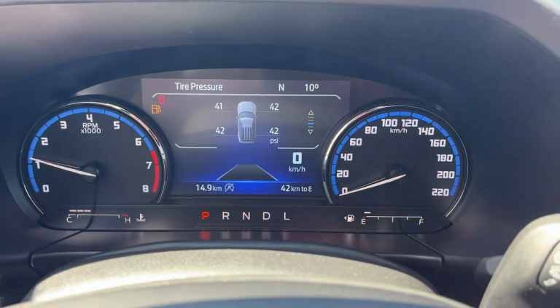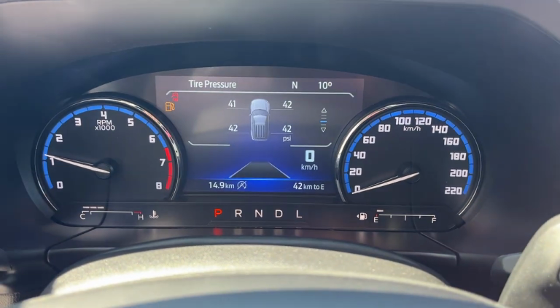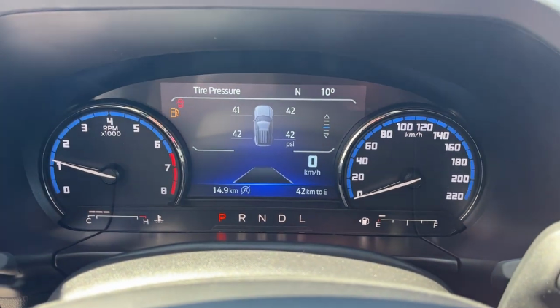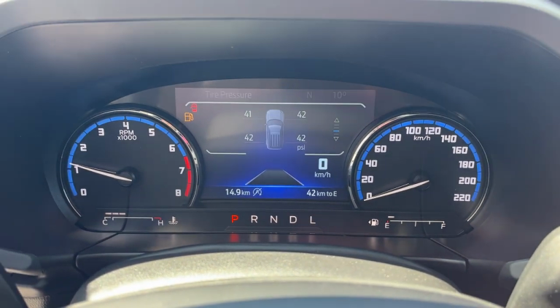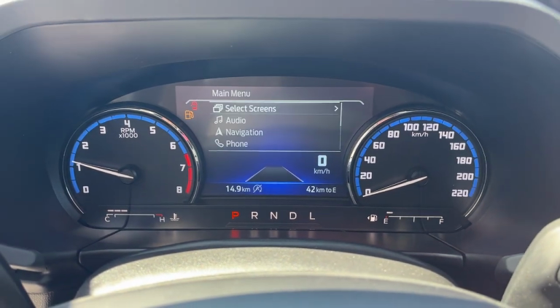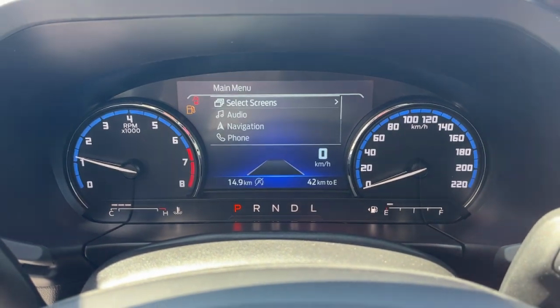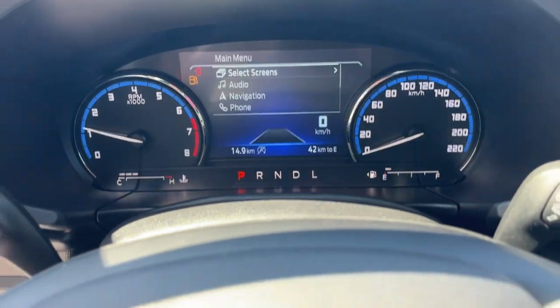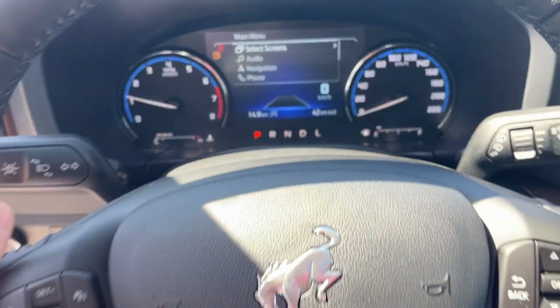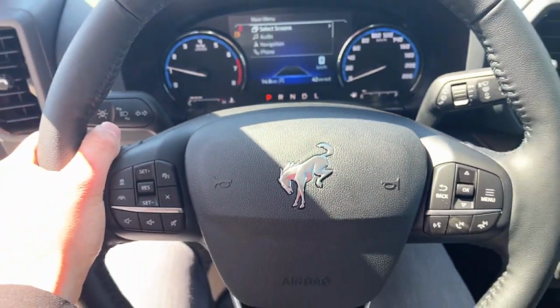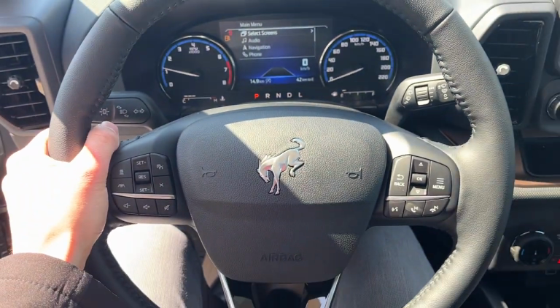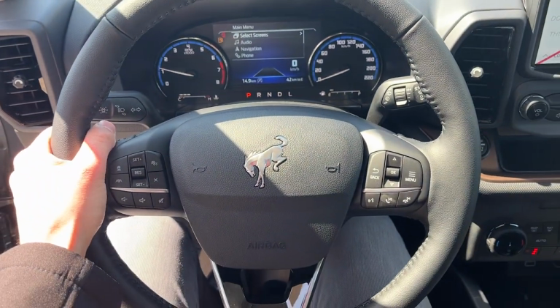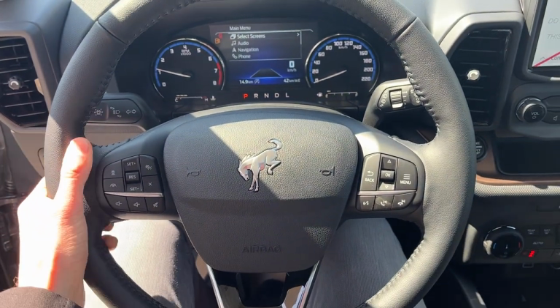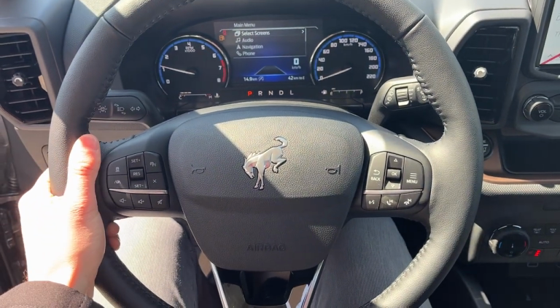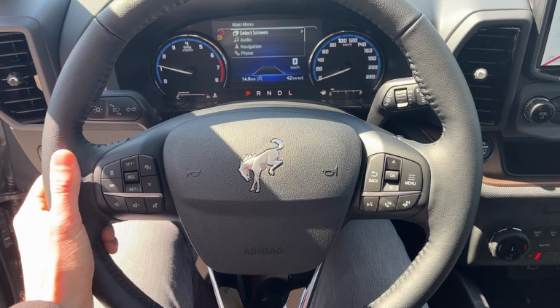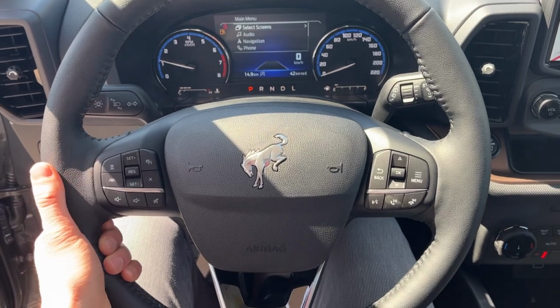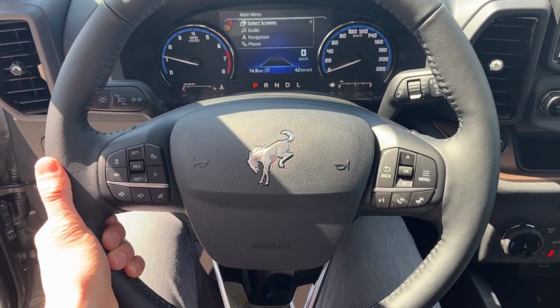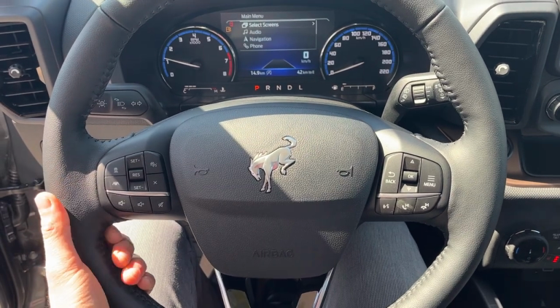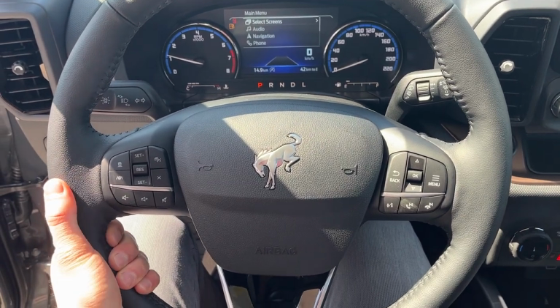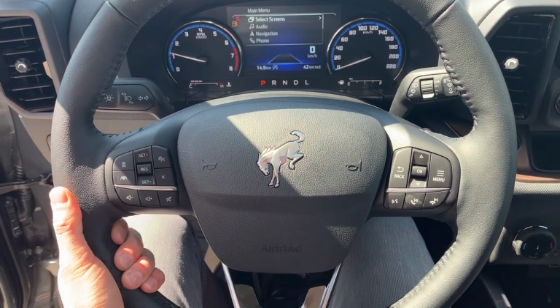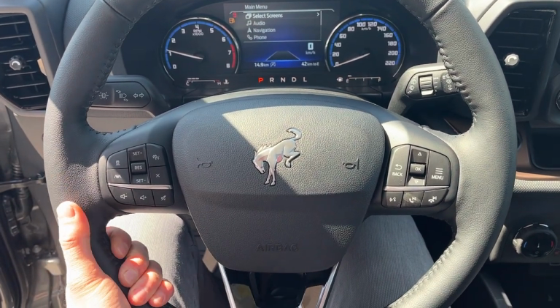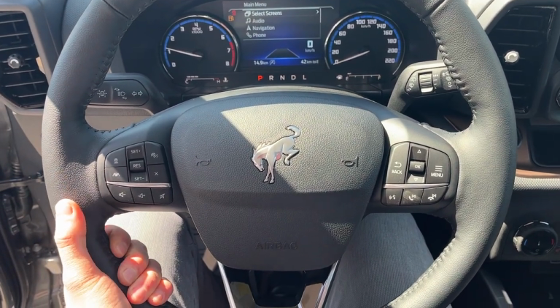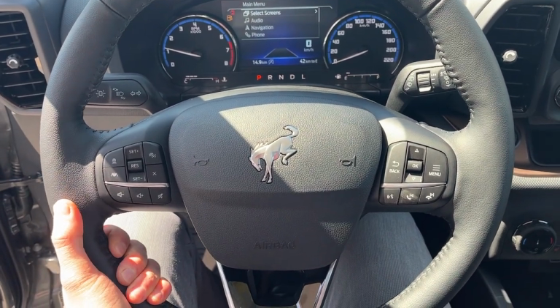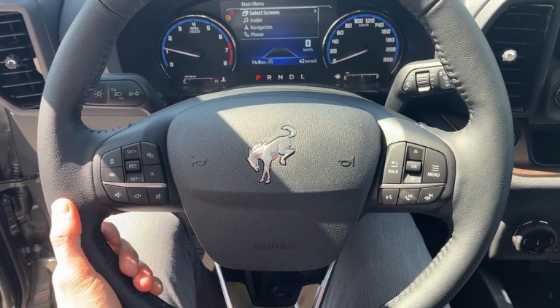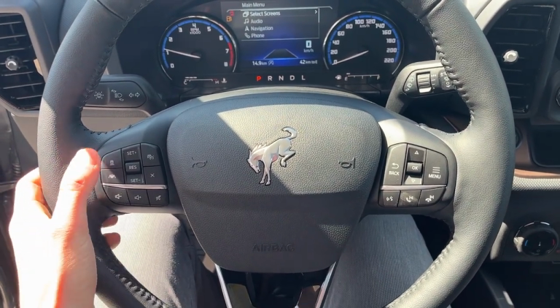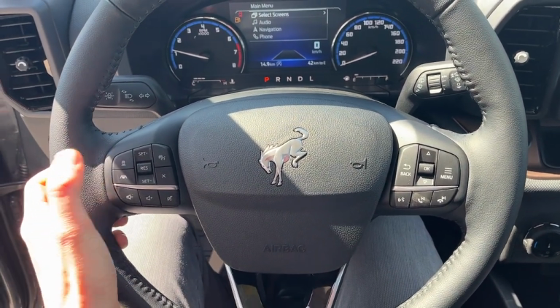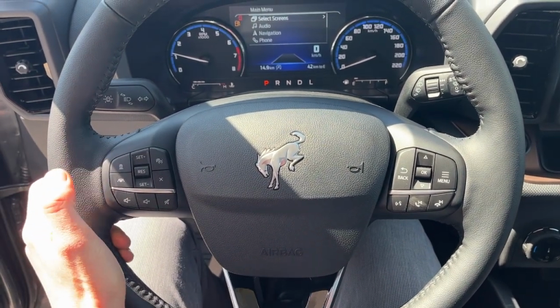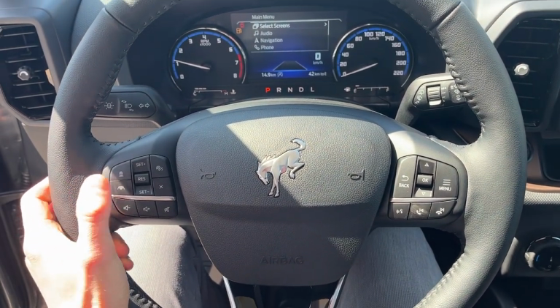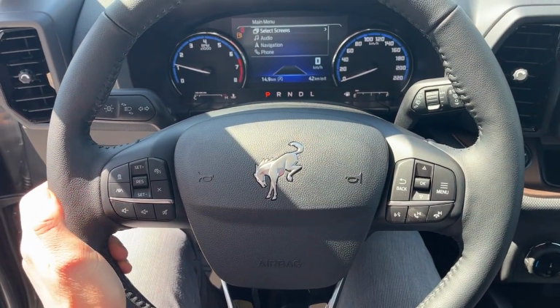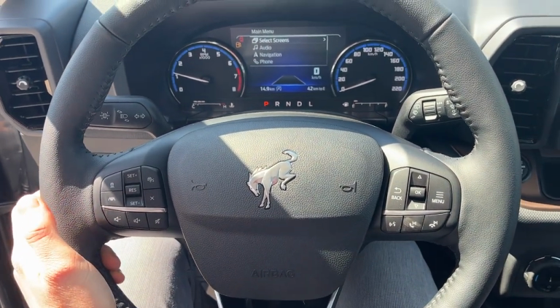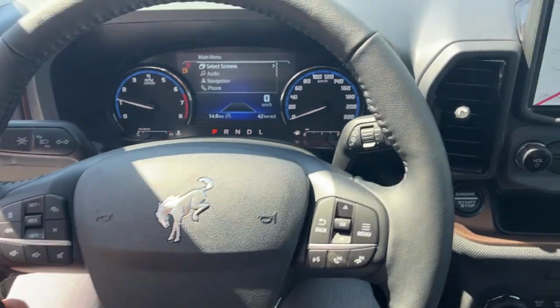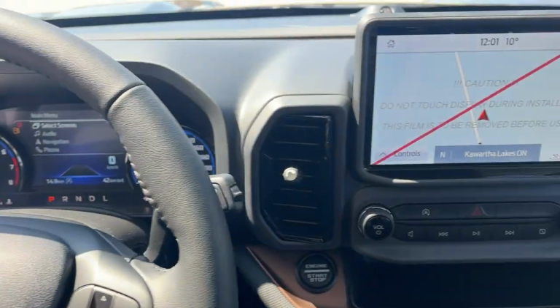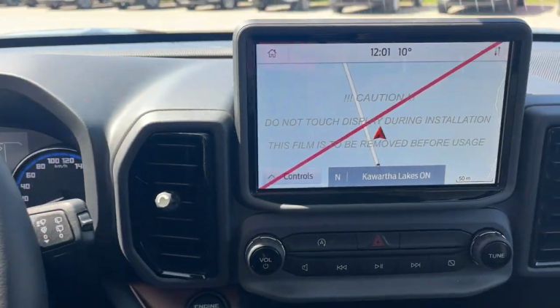Stepping into the vehicle, you have your speedometer and RPM meter, then you have your customizable digital display right behind the steering wheel. You get a nice heated steering wheel on this Bronco Sport, and you do have Ford CoPilot 360 Assist Plus, so you get adaptive cruise control with lane centering.